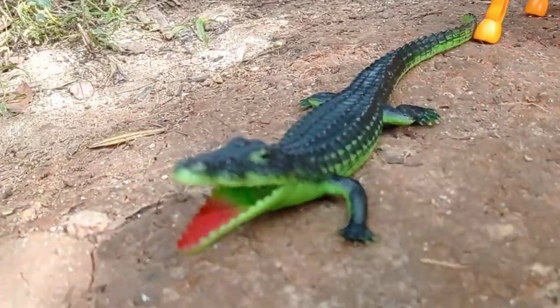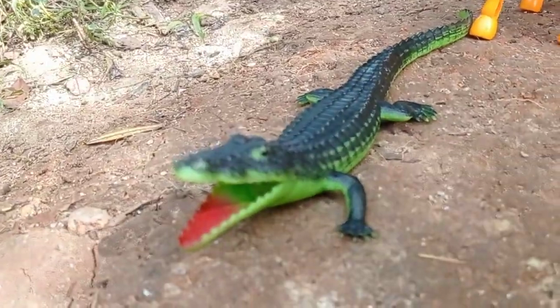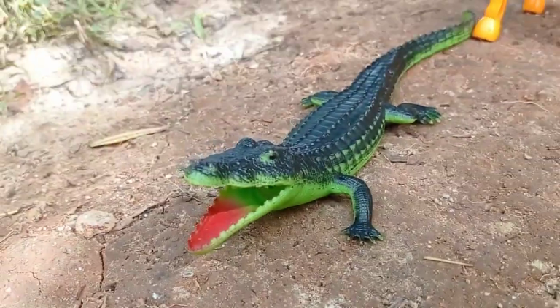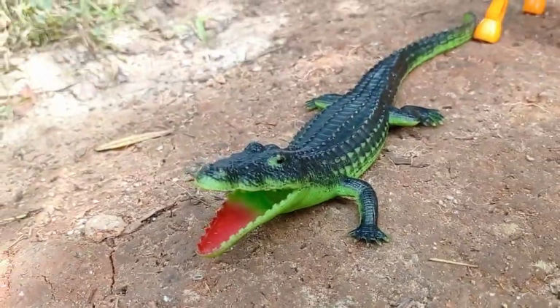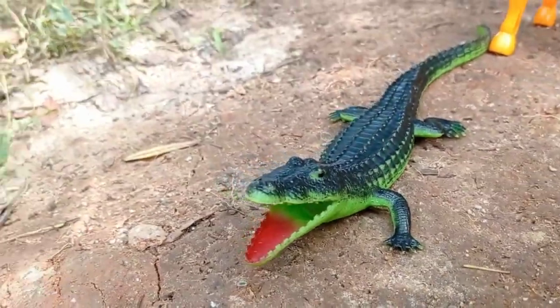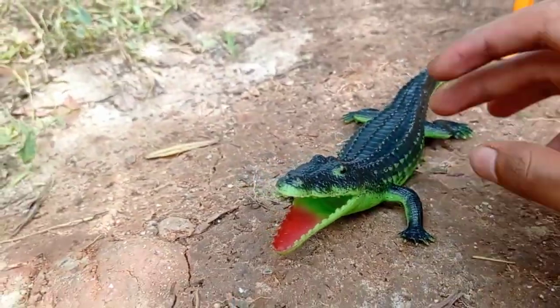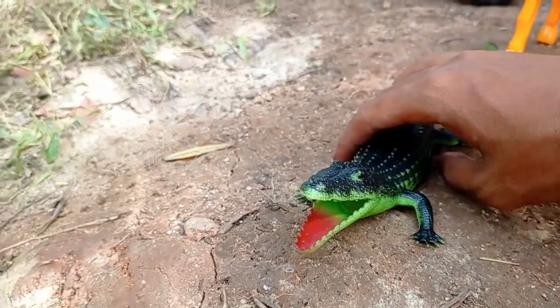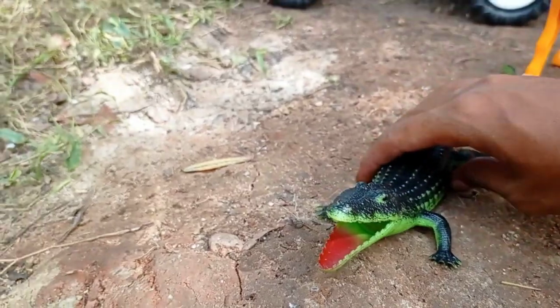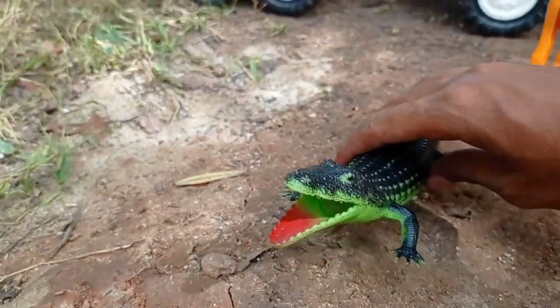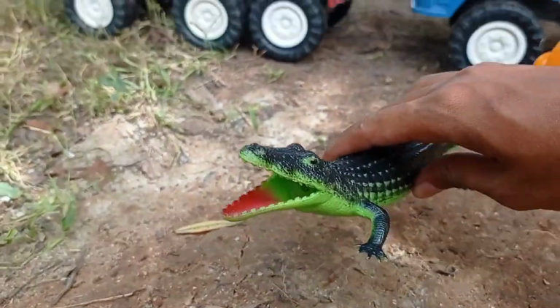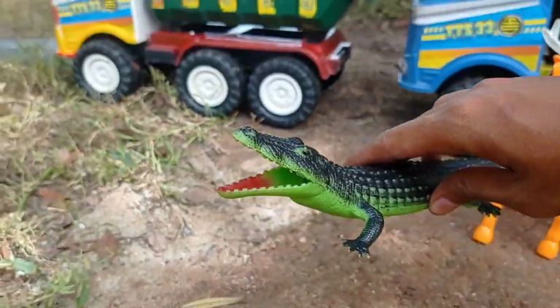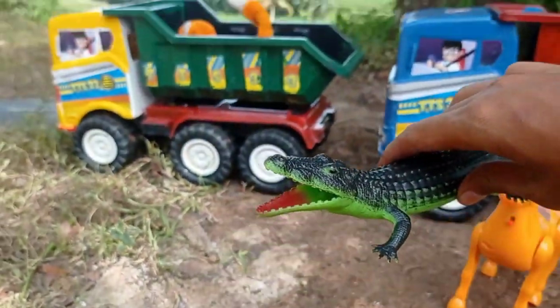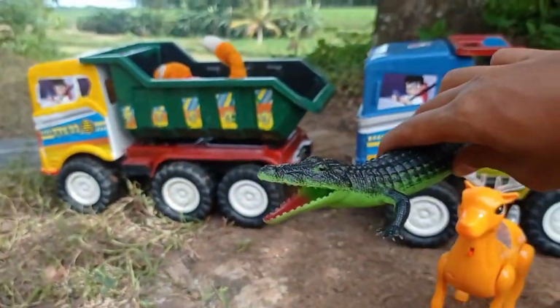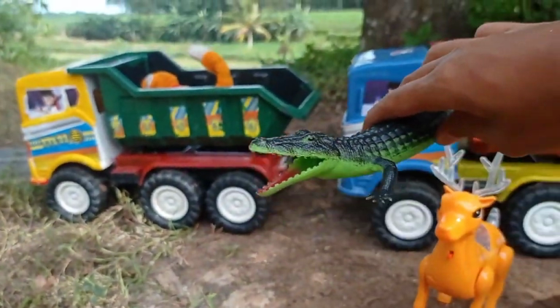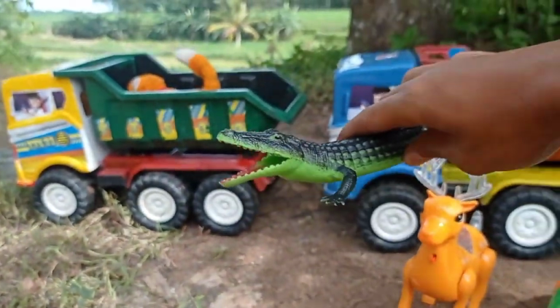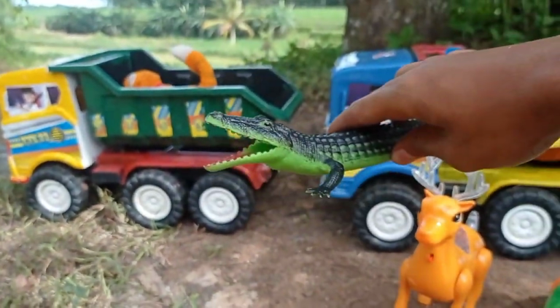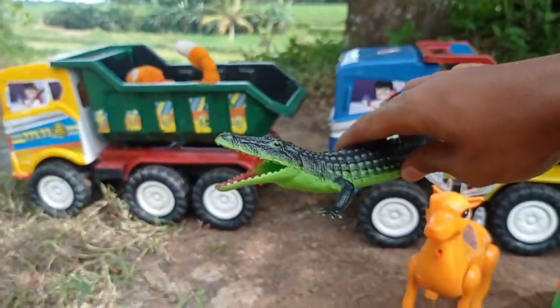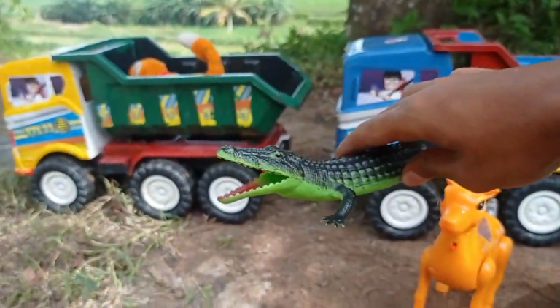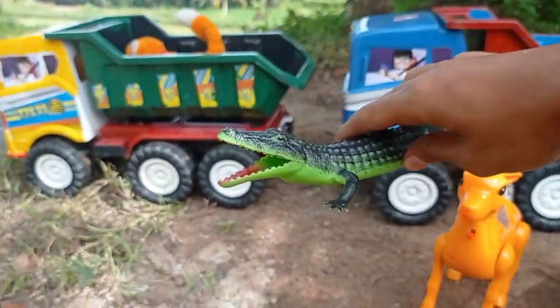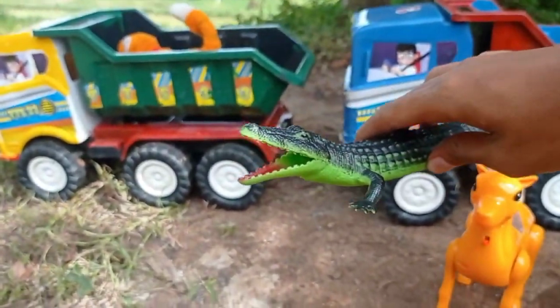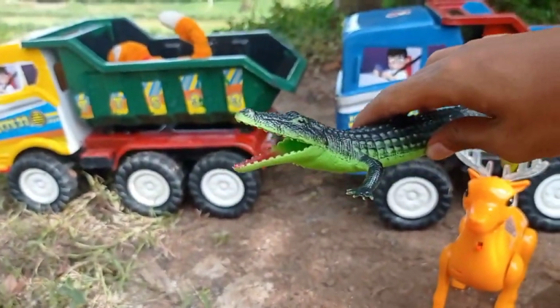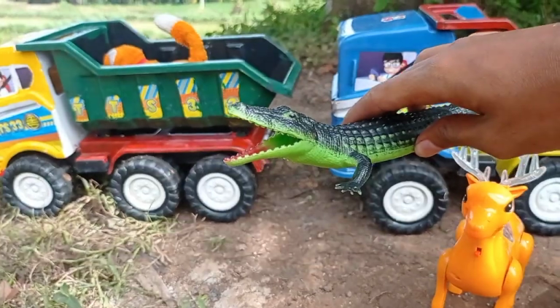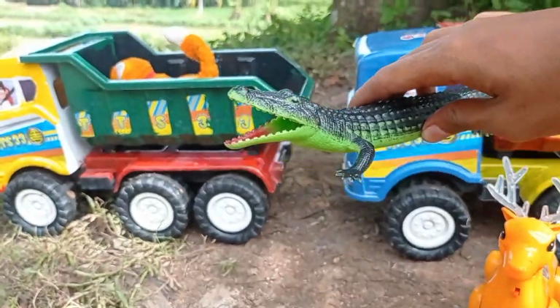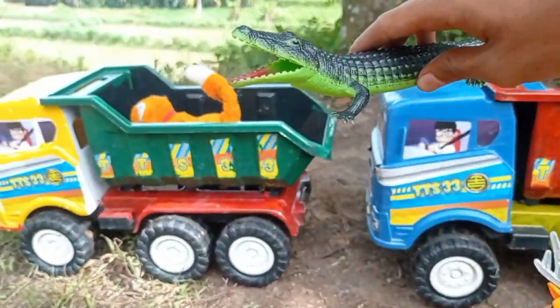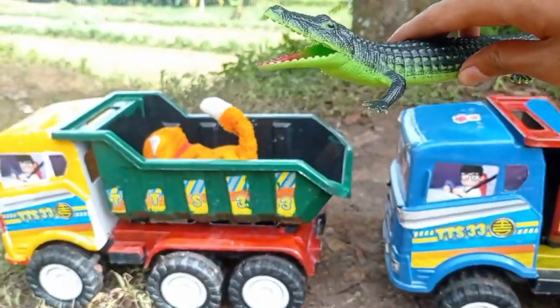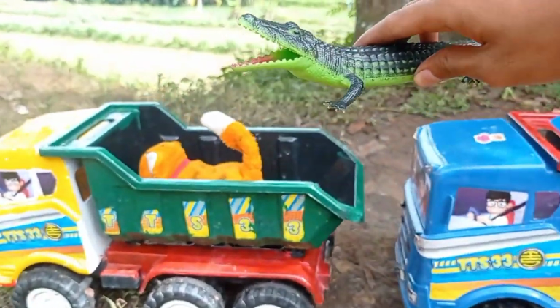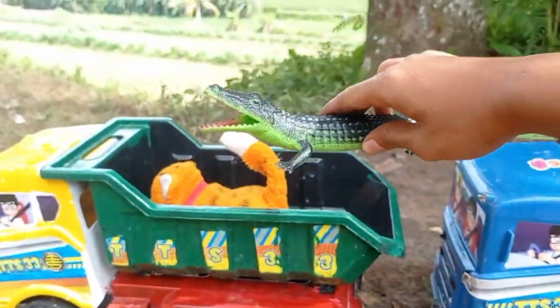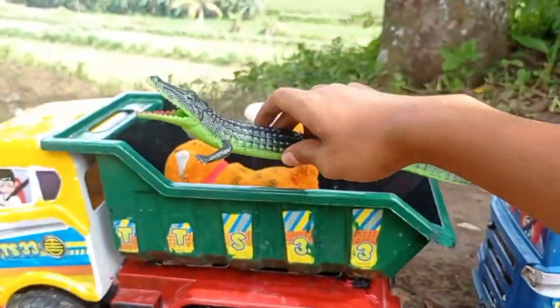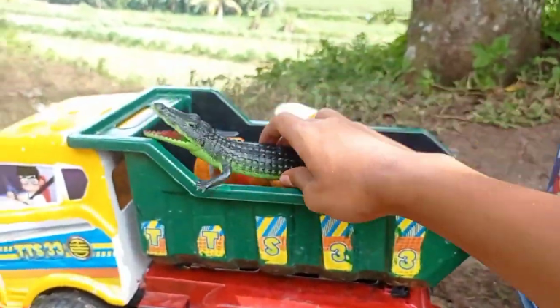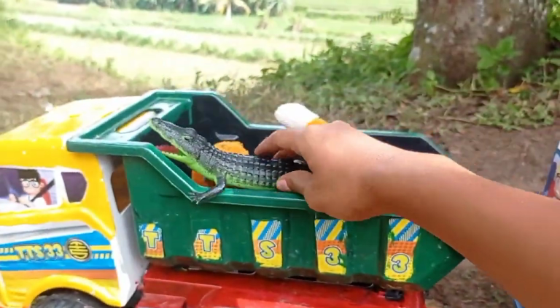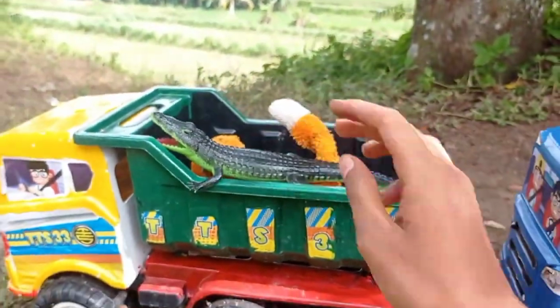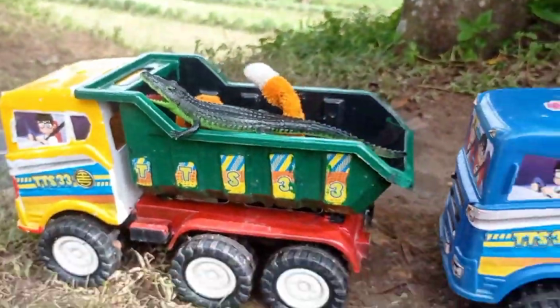Lihat teman, ada juga buaya teman. Buaya seram sekali teman. Angkut ke dalam truk oleng teman.